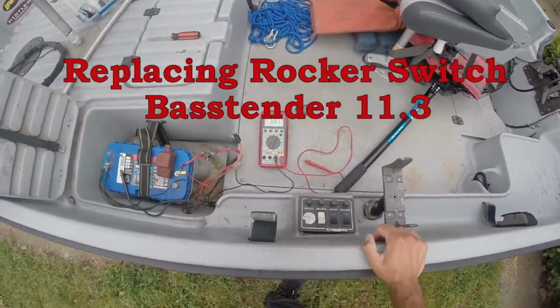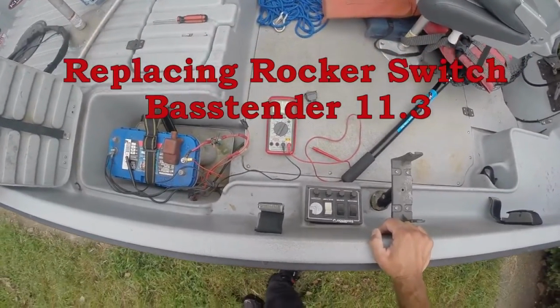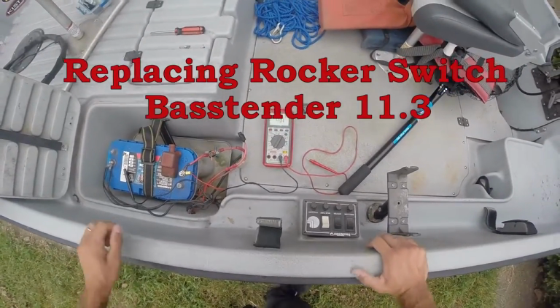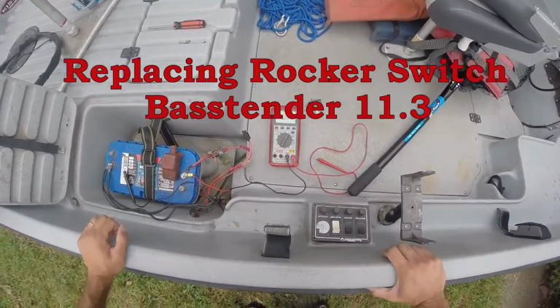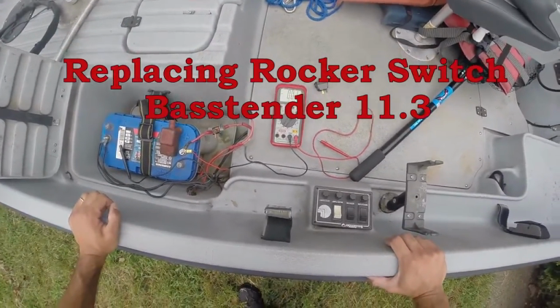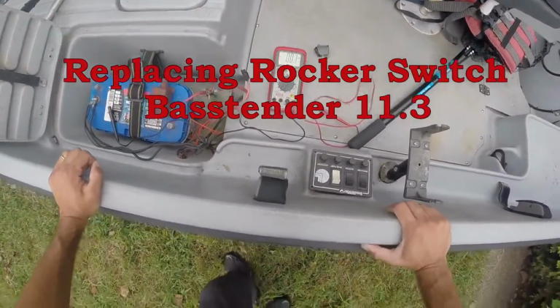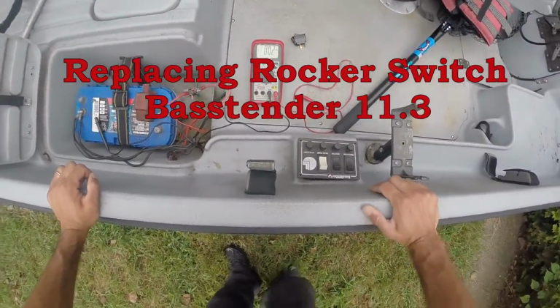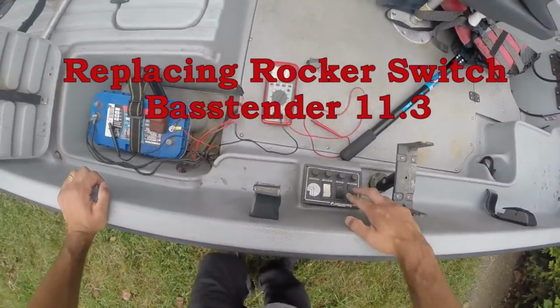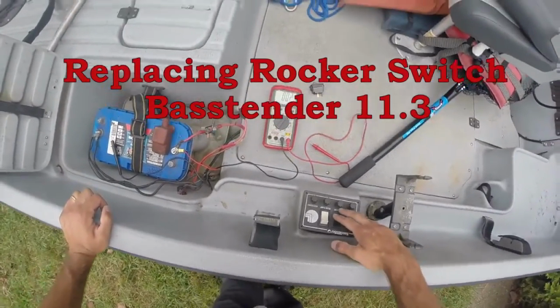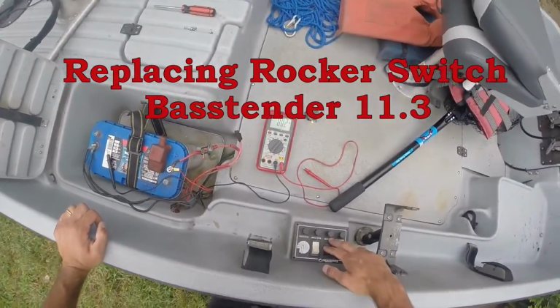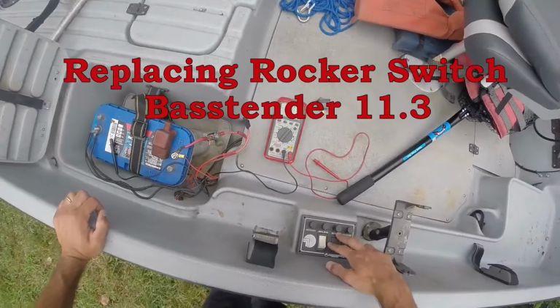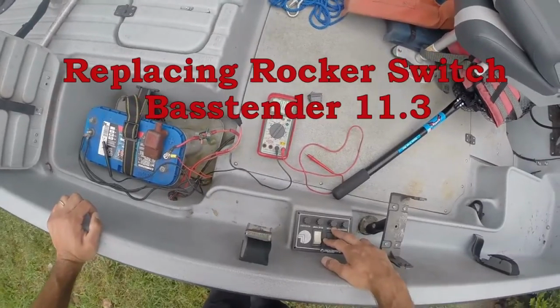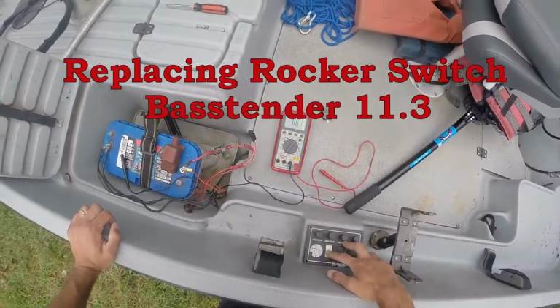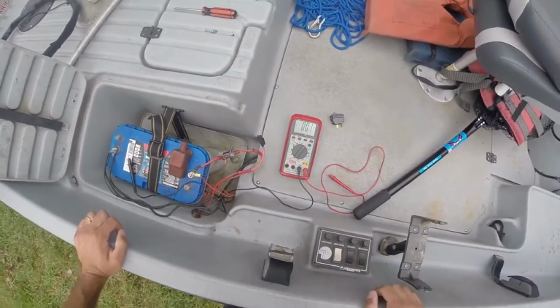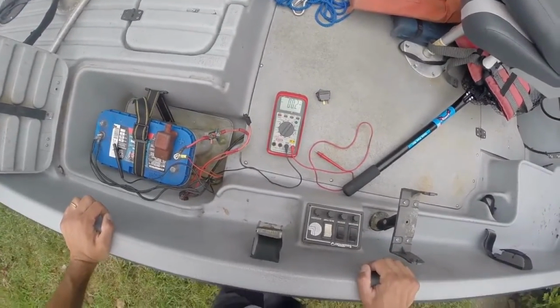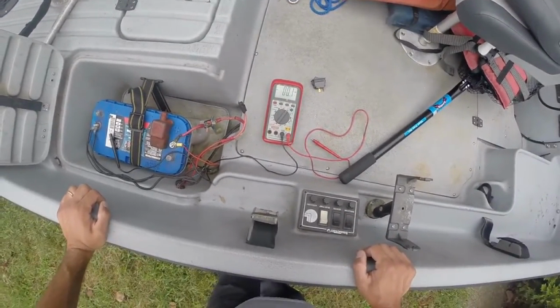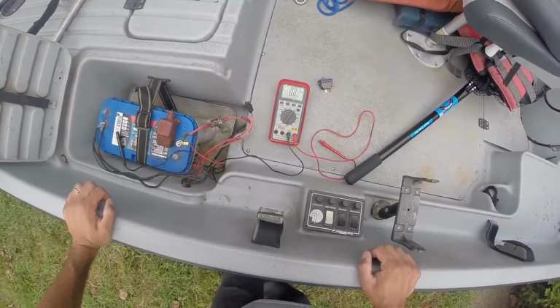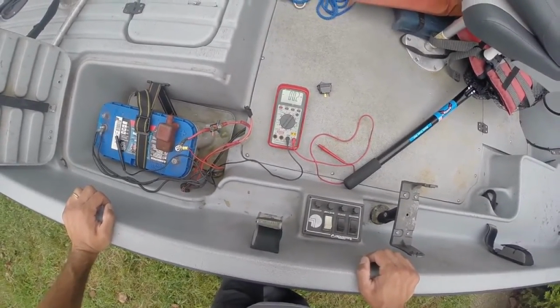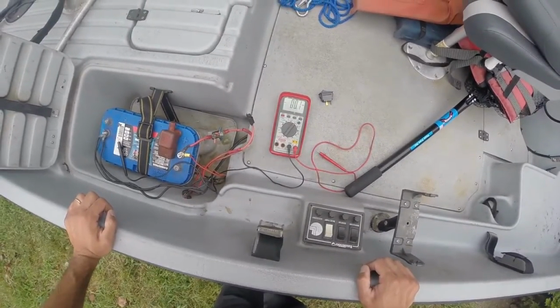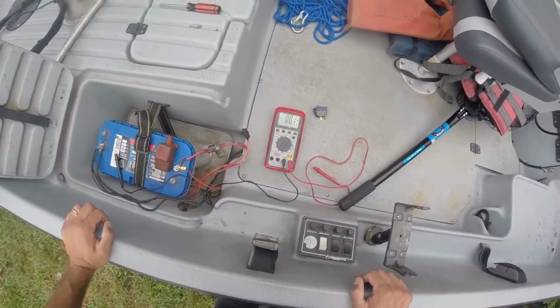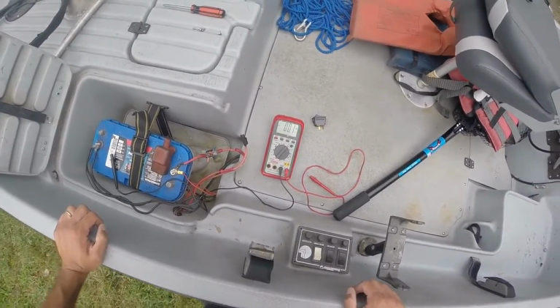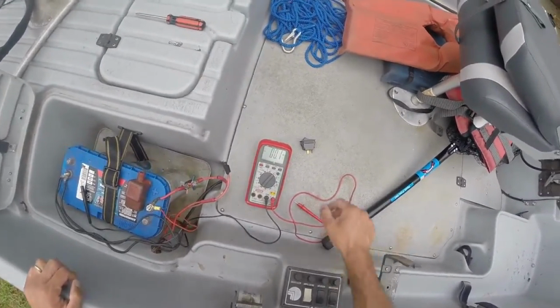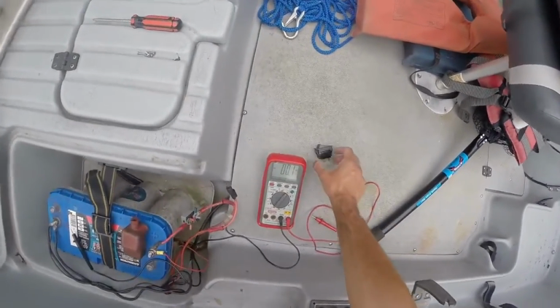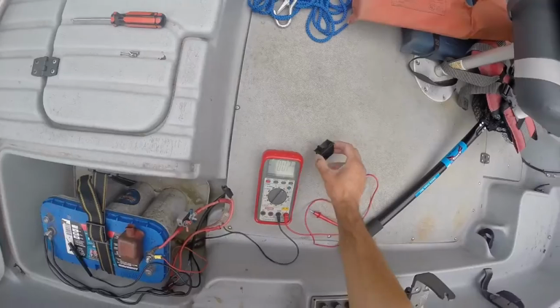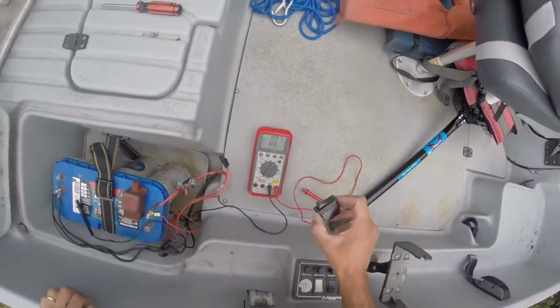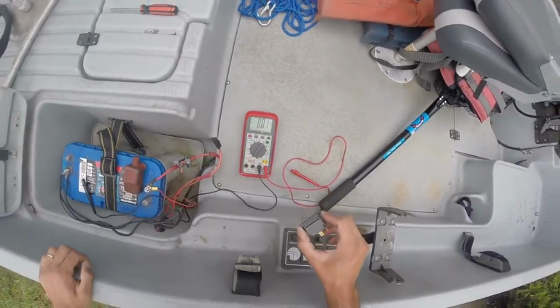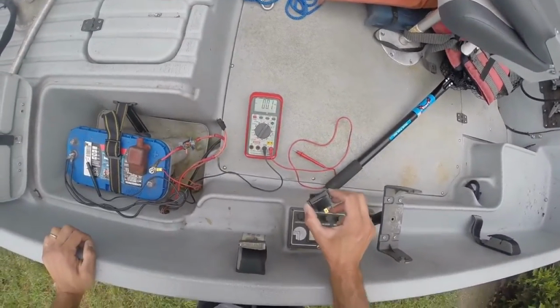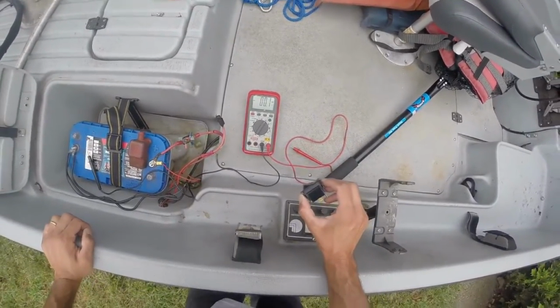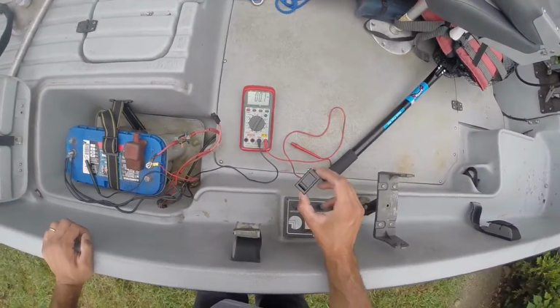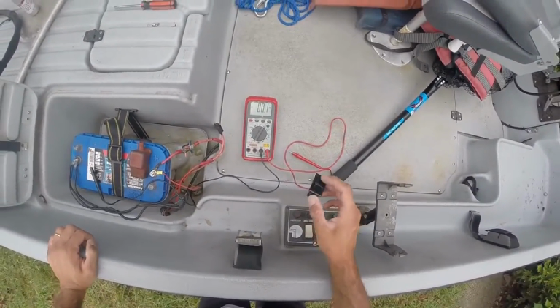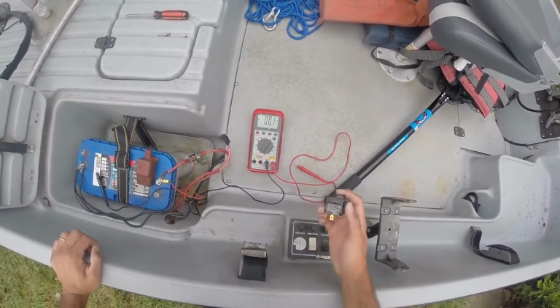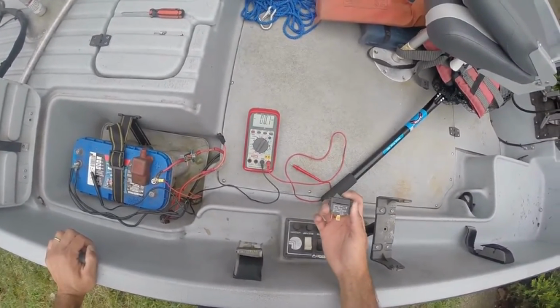I was out in my John boat and the aerator wasn't working, so I went out and bought a new rocker switch because I figured that'd be the culprit.